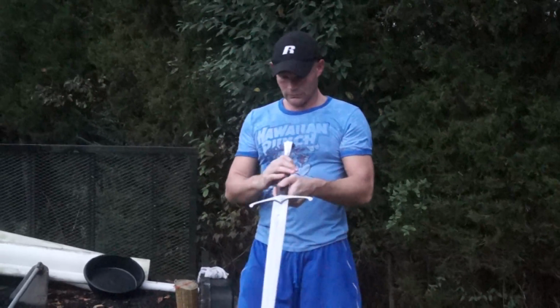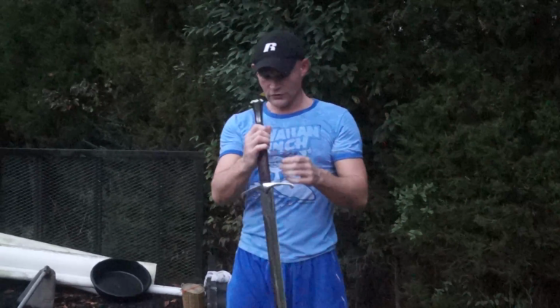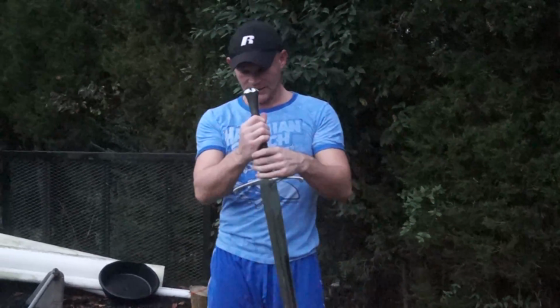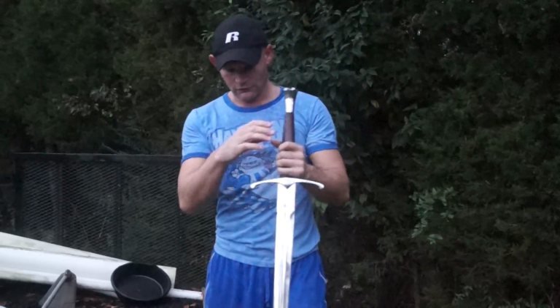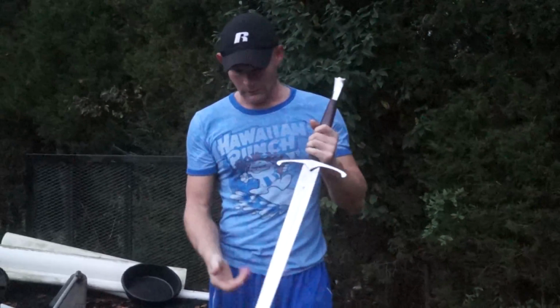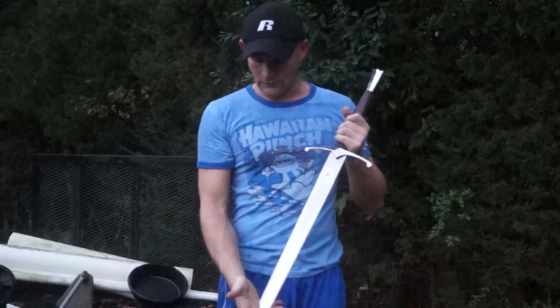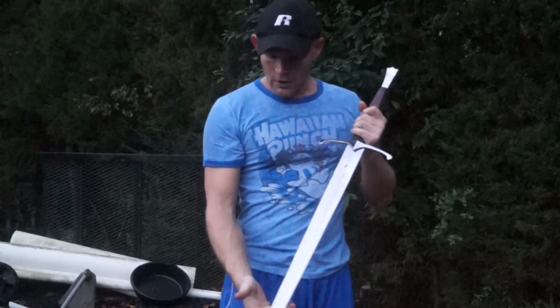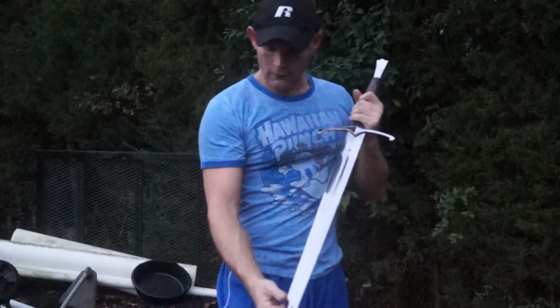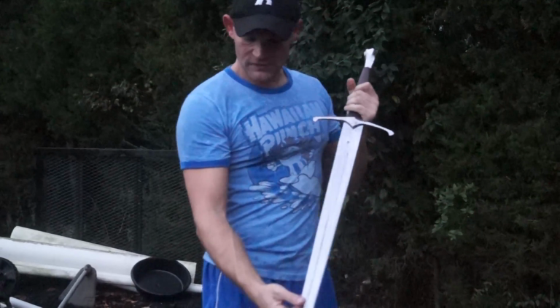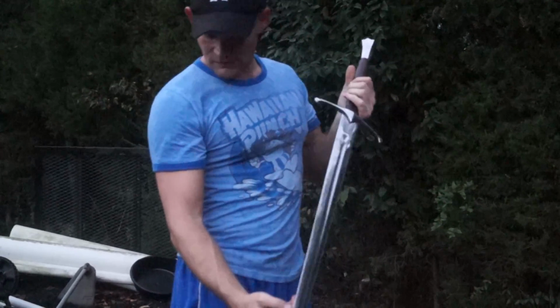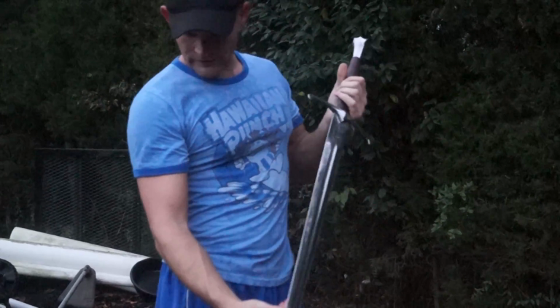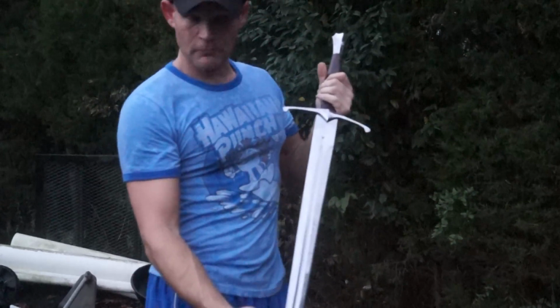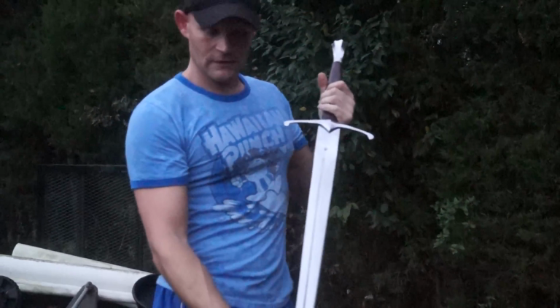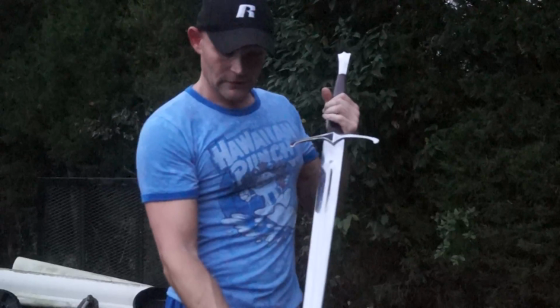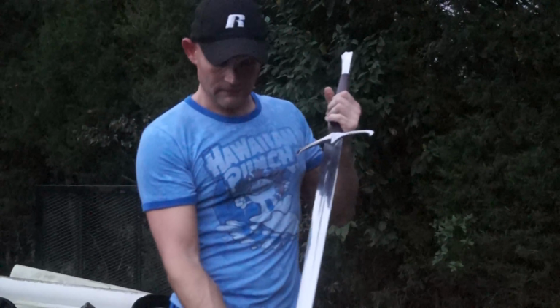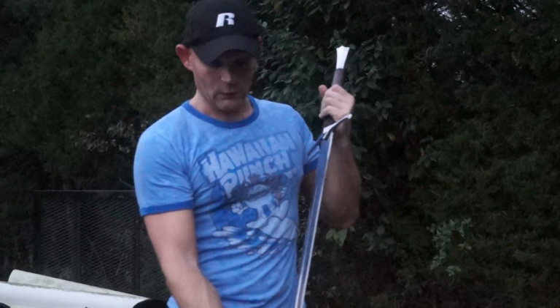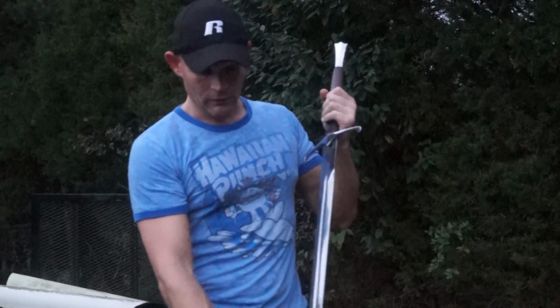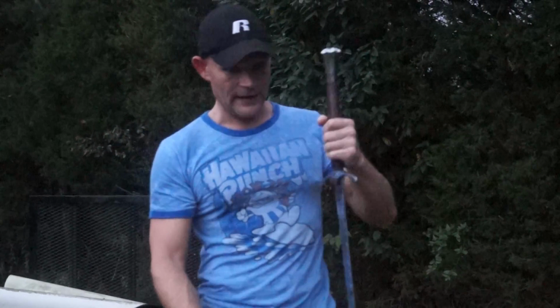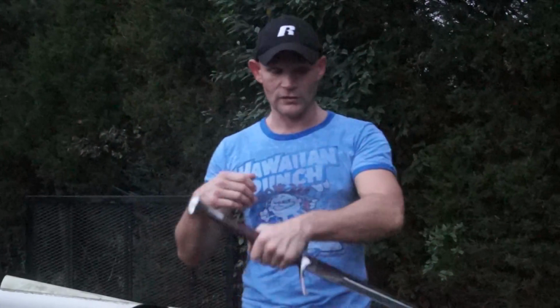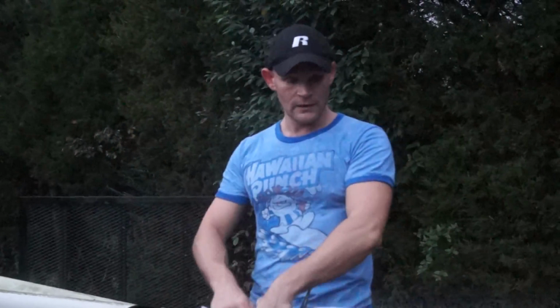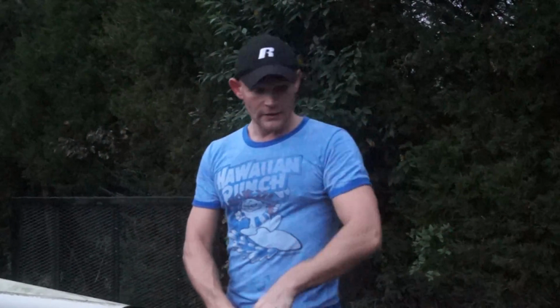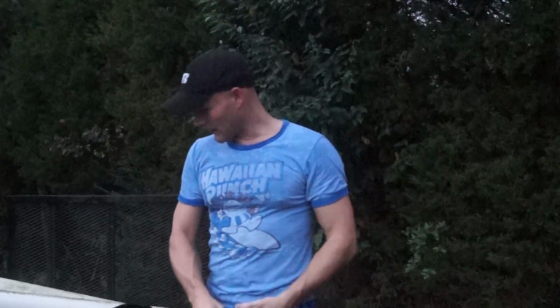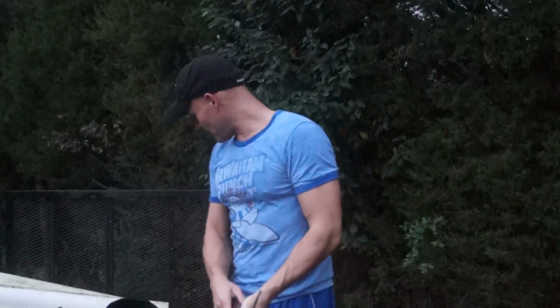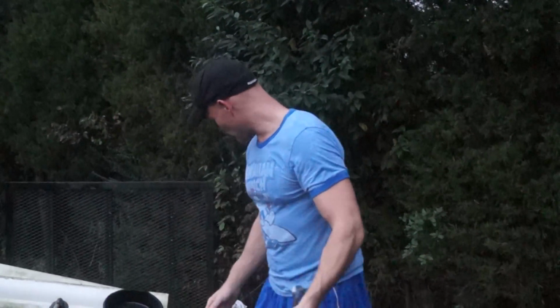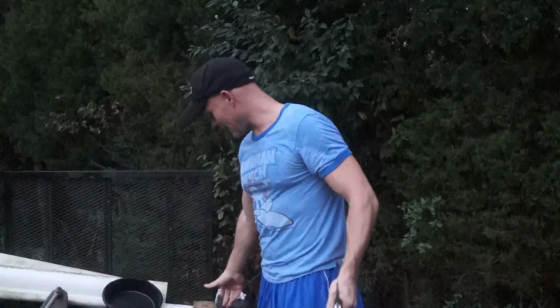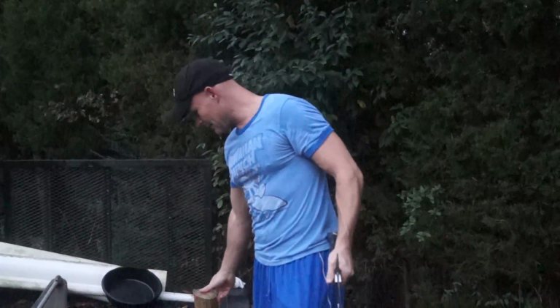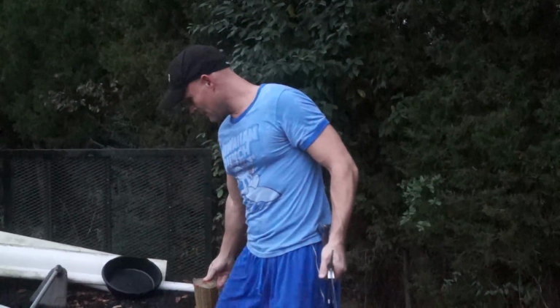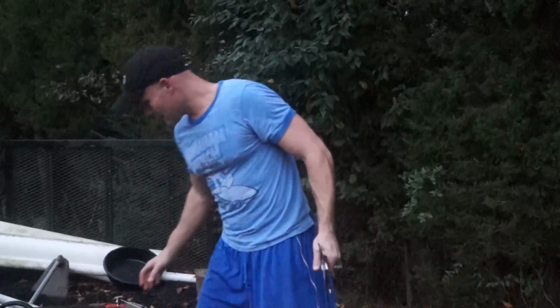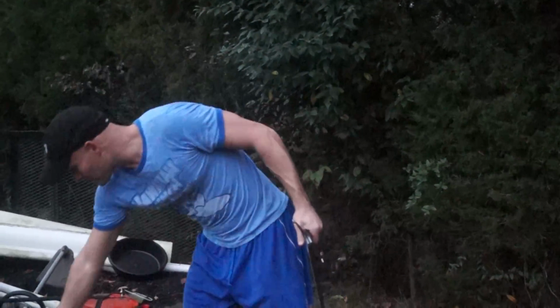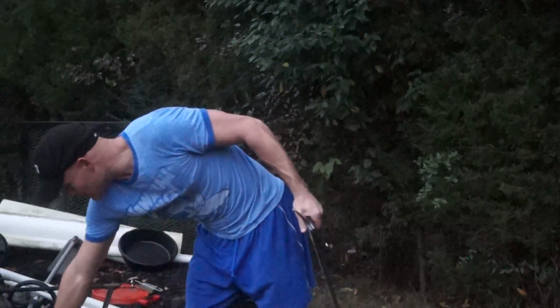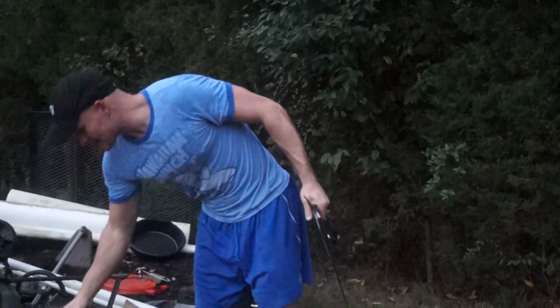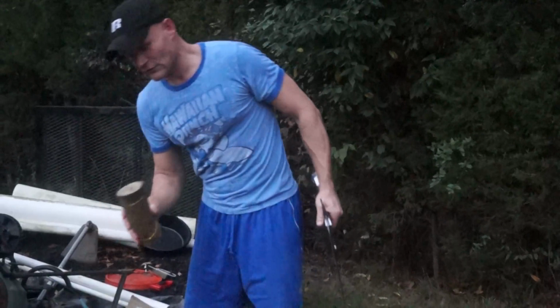Well, as you can see, Dark Sword Armory's new Longford sword in the spring steel cut very well, actually. Cut right through the tatami mat. I'm pretty impressed, actually.